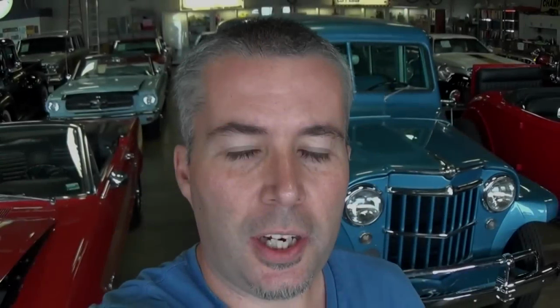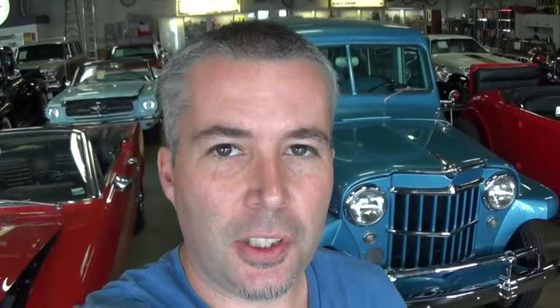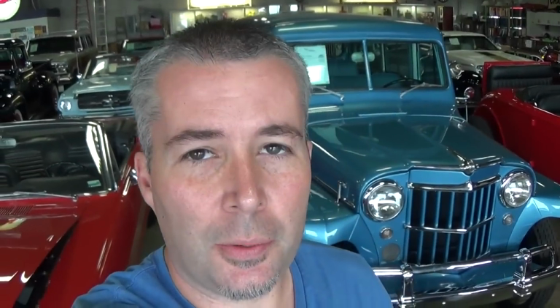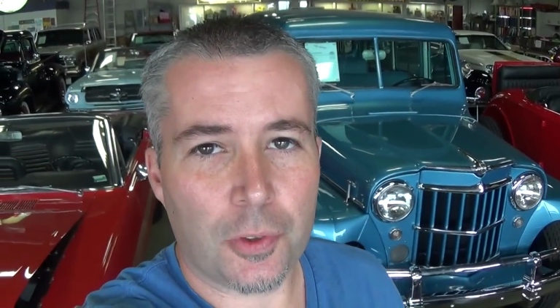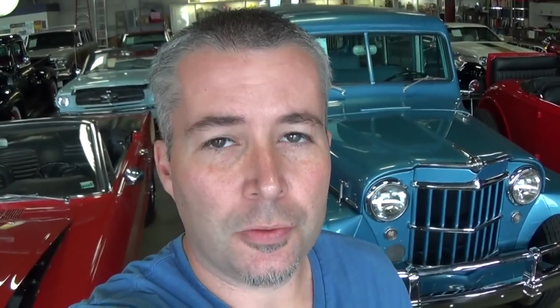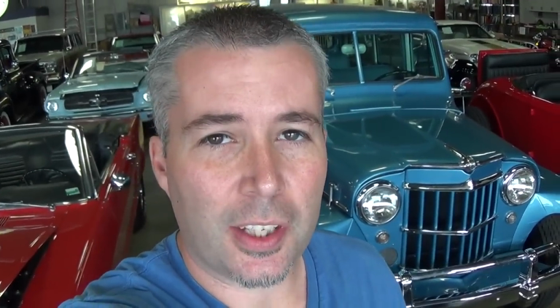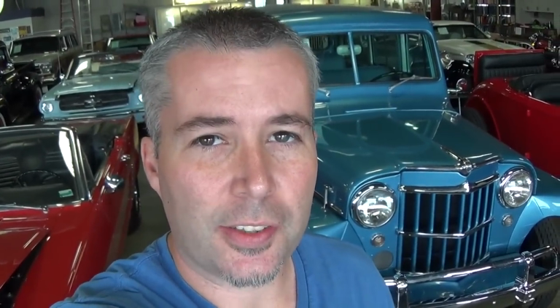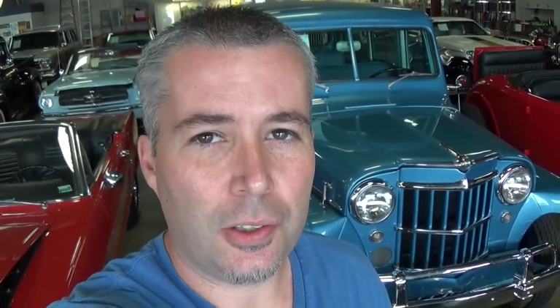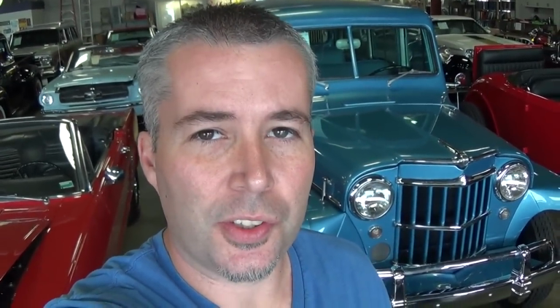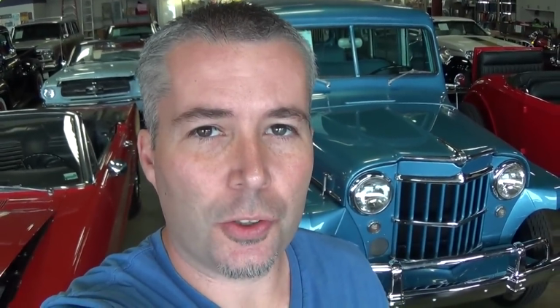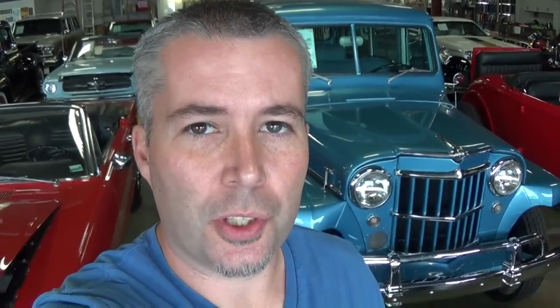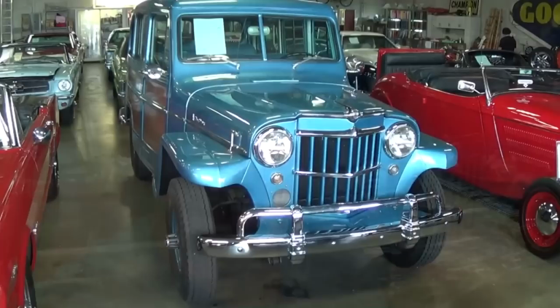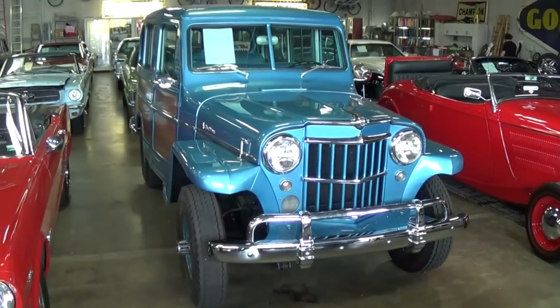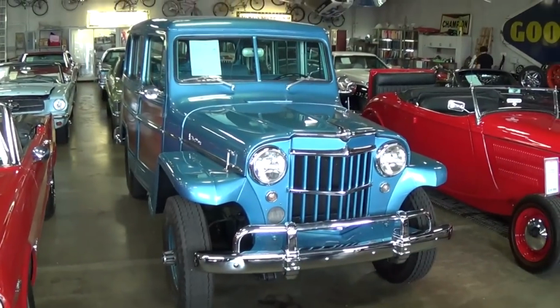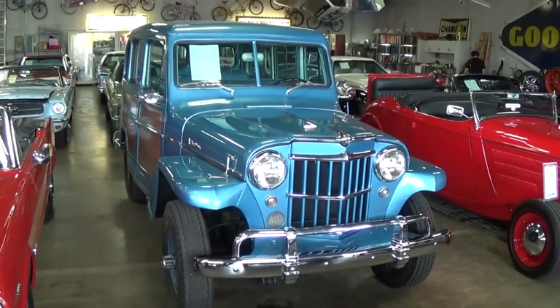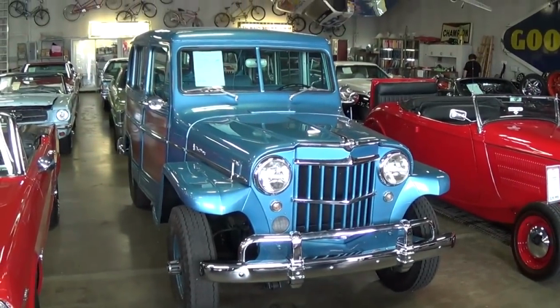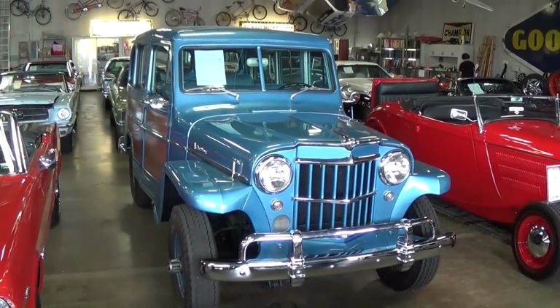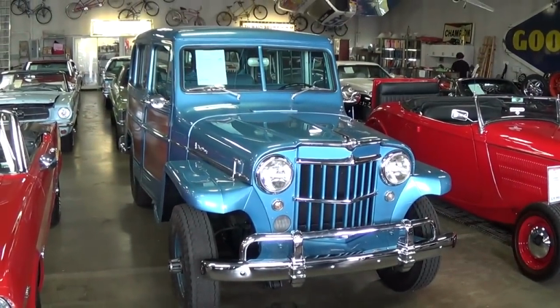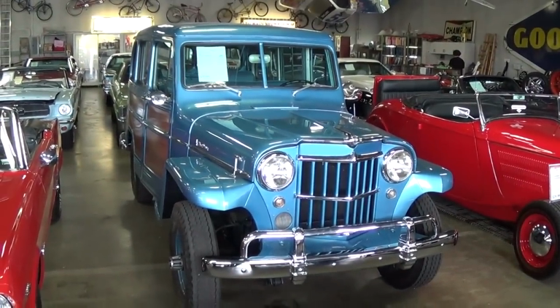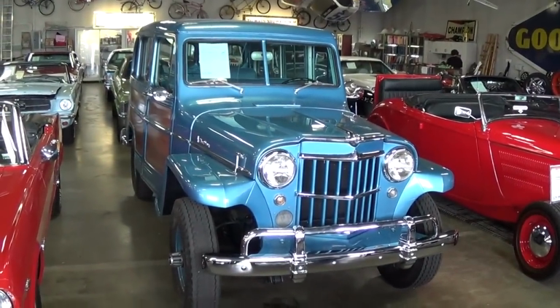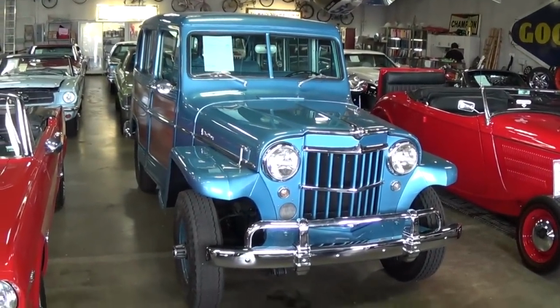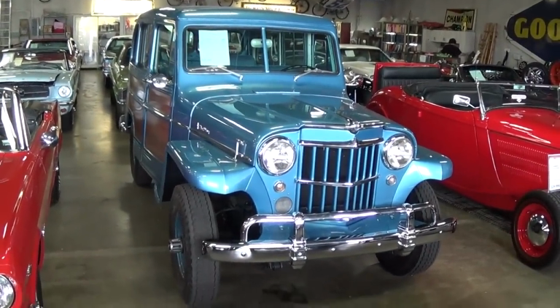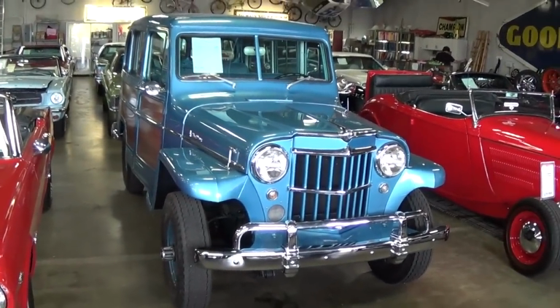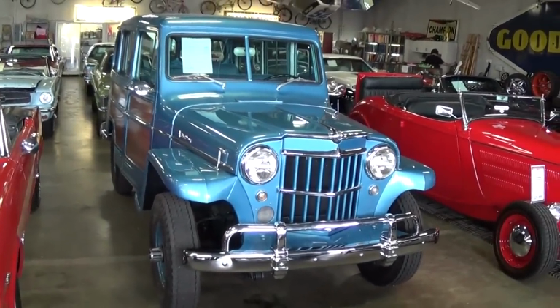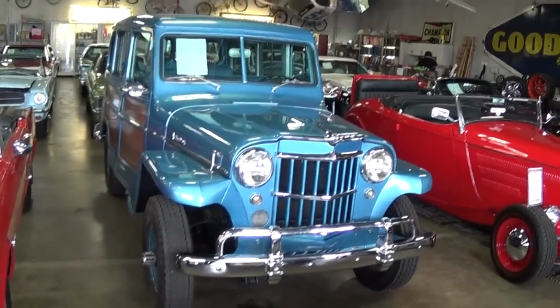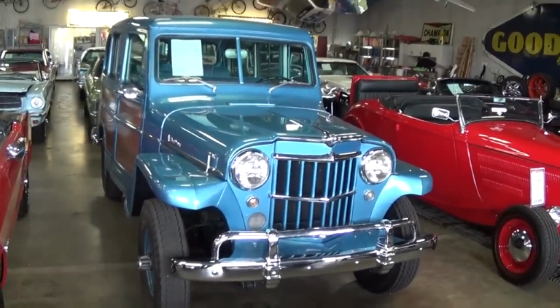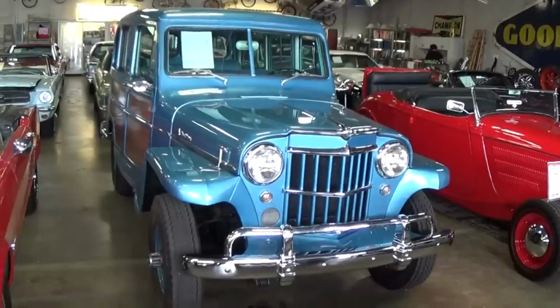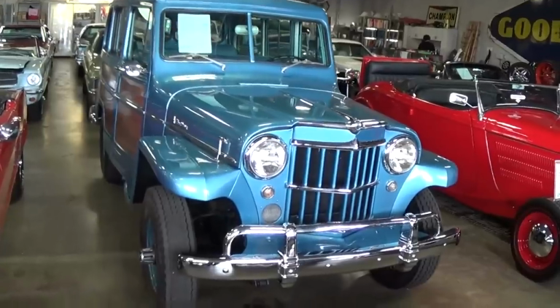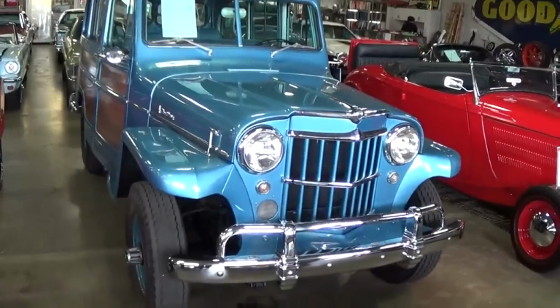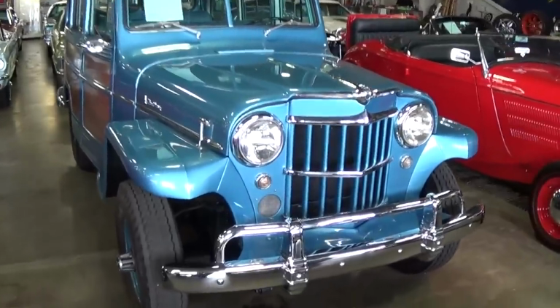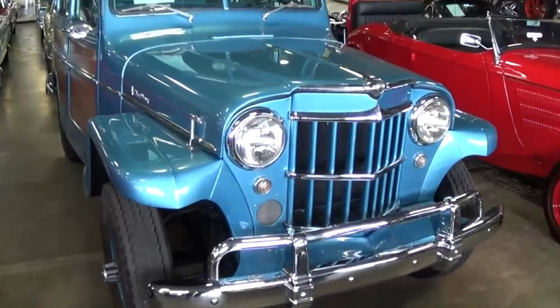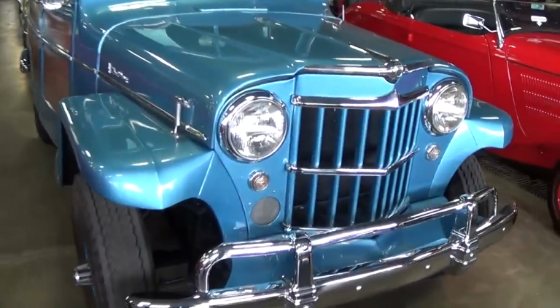Hey everybody, coming to you from Fastlane Classic Cars here in St. Charles, Missouri. Today I thought you'd like a look at this 1960 Jeep Overland, and they've done a really nice job with the restoration on this one, so I thought we'd take a closer look at it here.